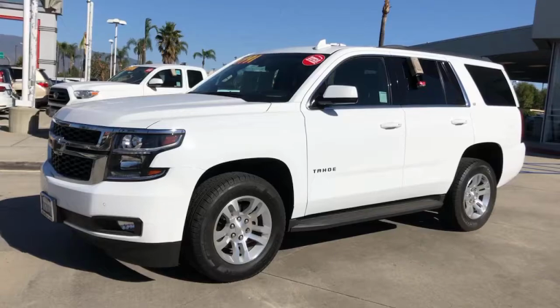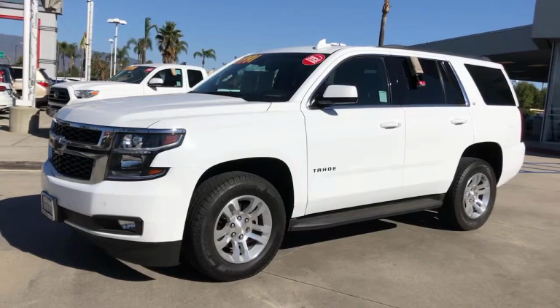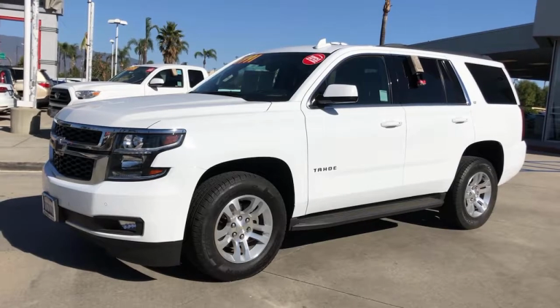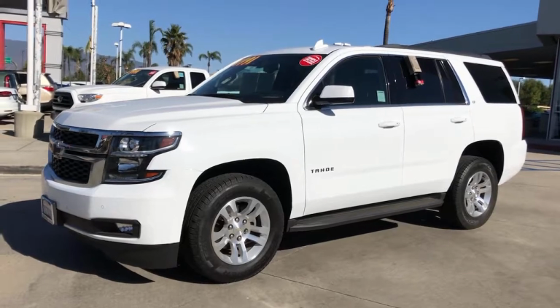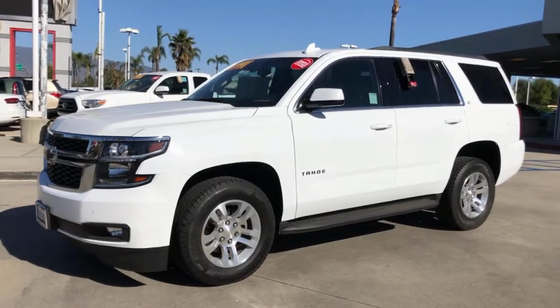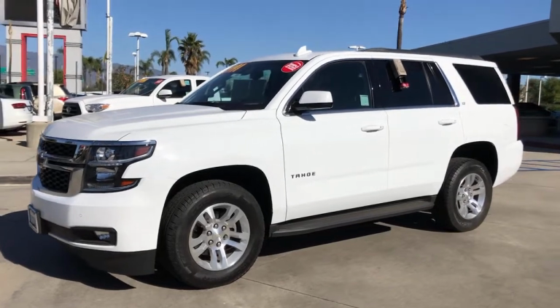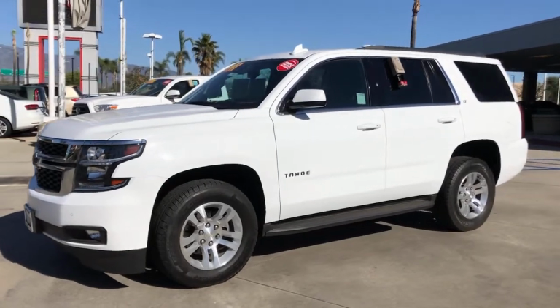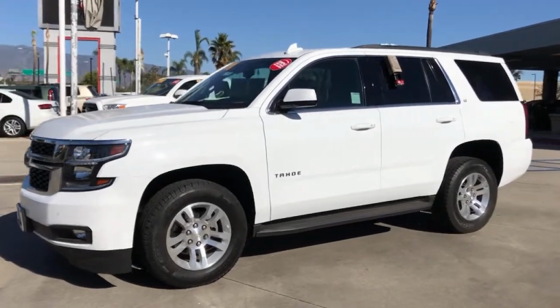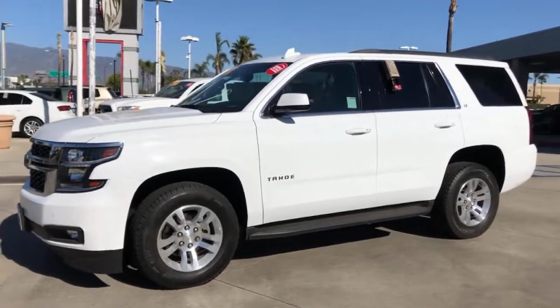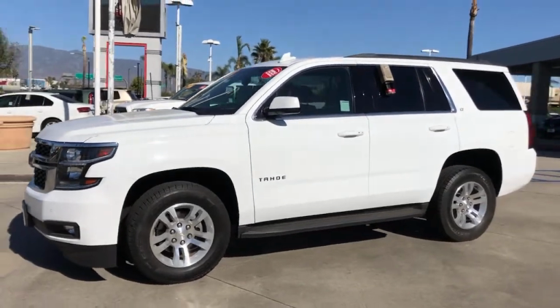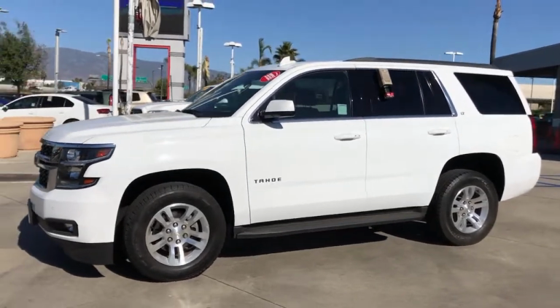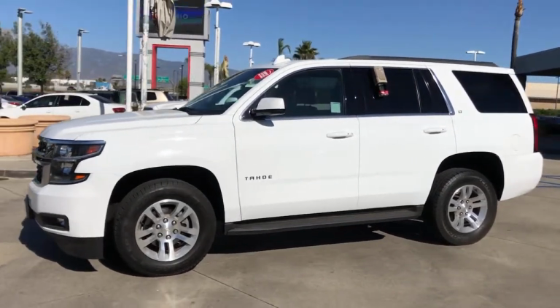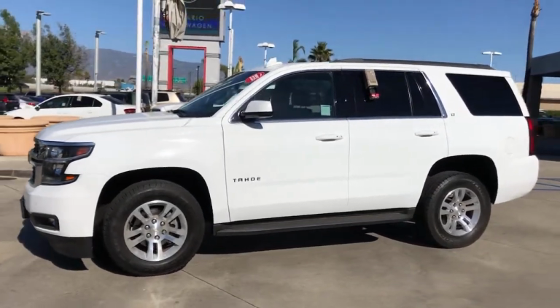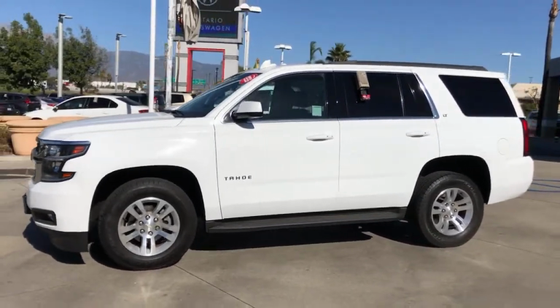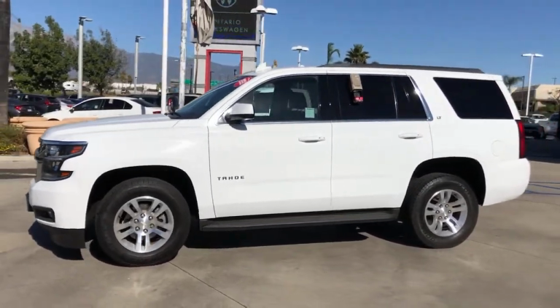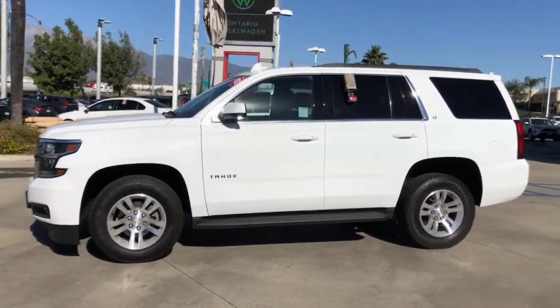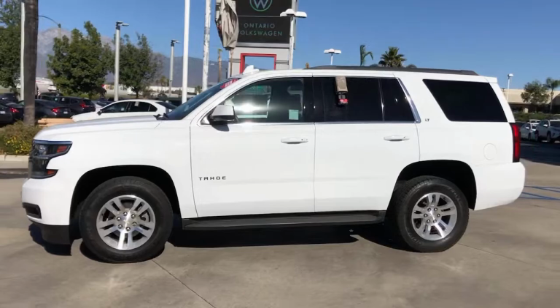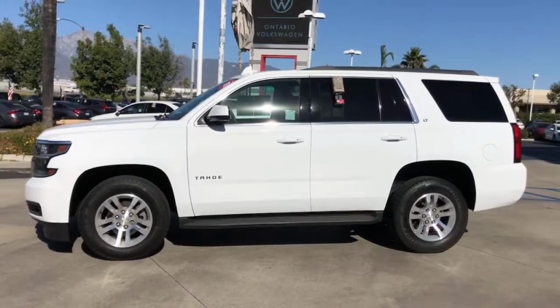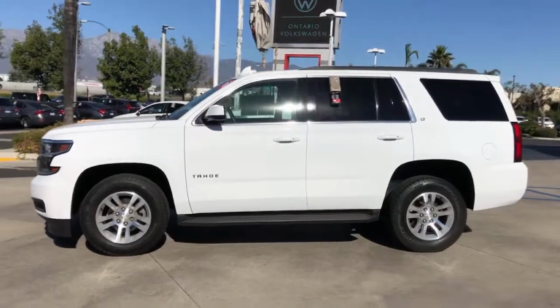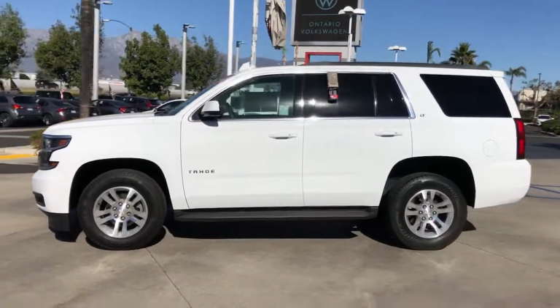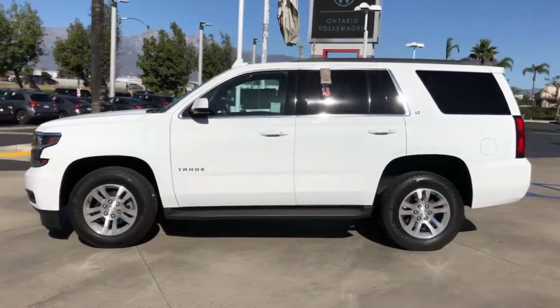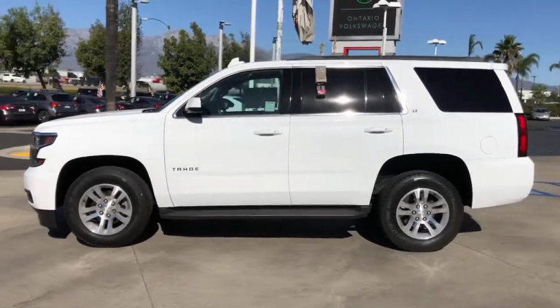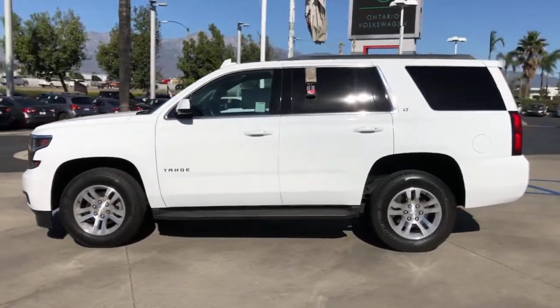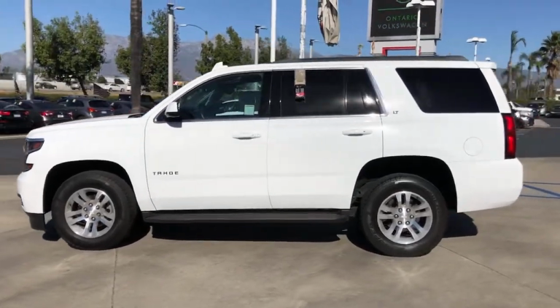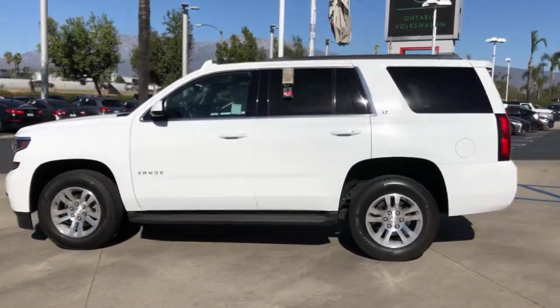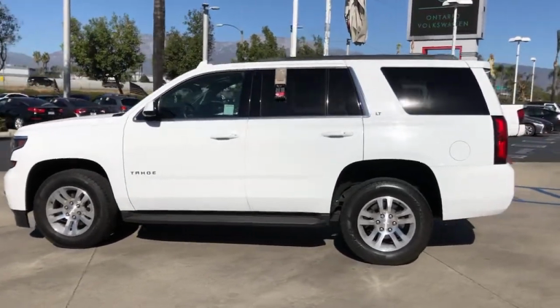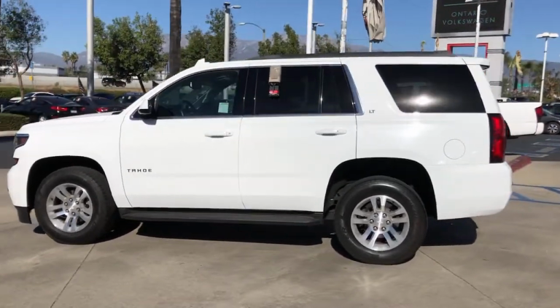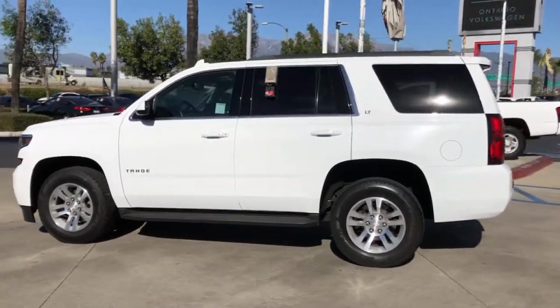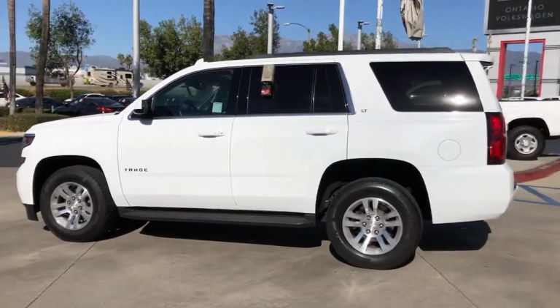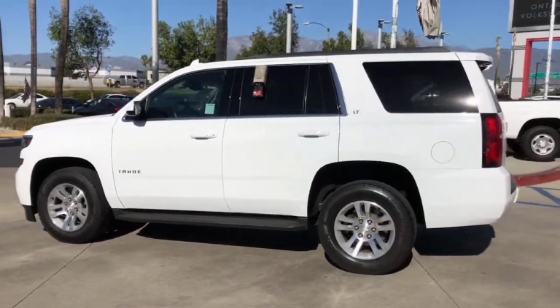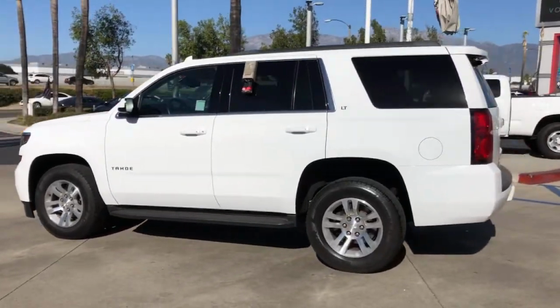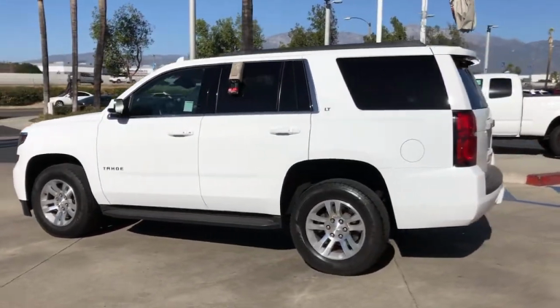Look no further than the 2016 Chevrolet Tahoe. With less than 60,000 miles on the odometer, this vehicle provides excellent value.